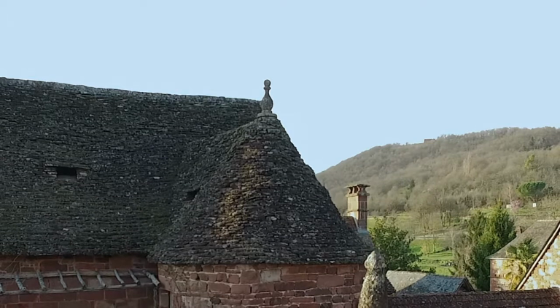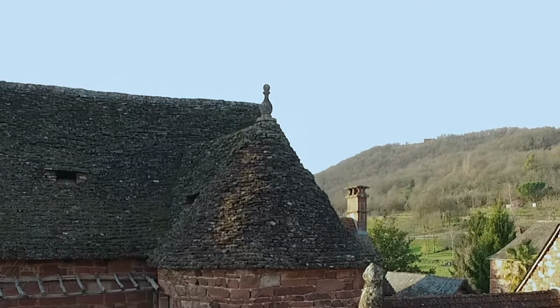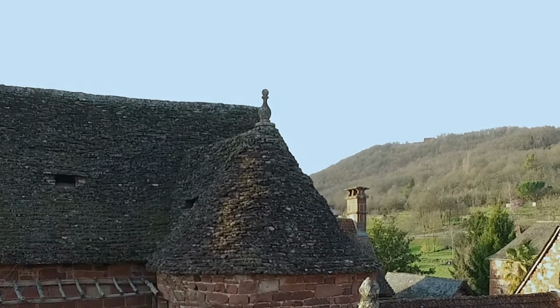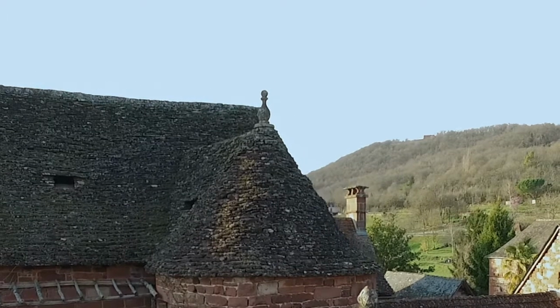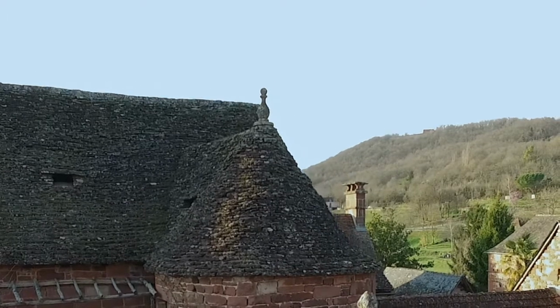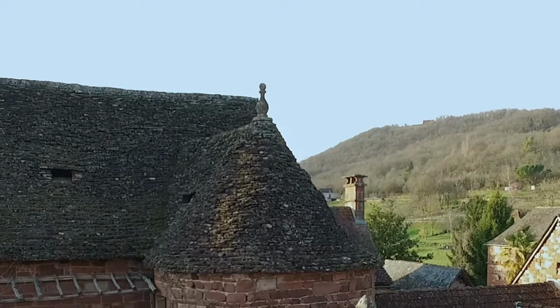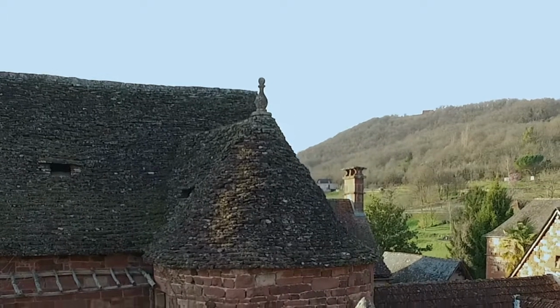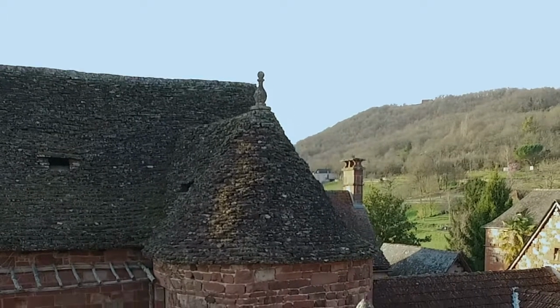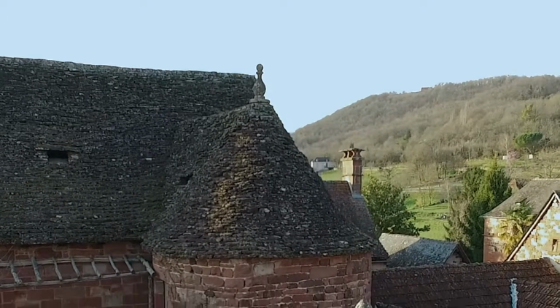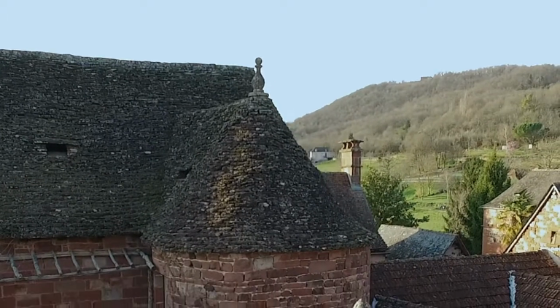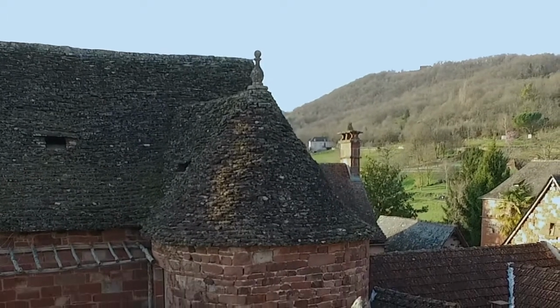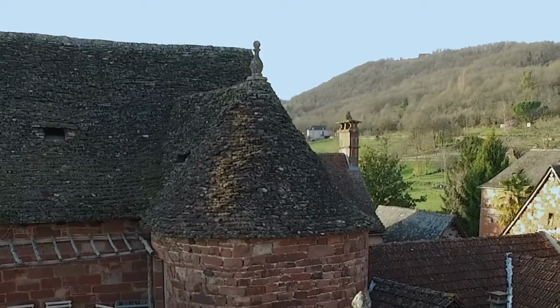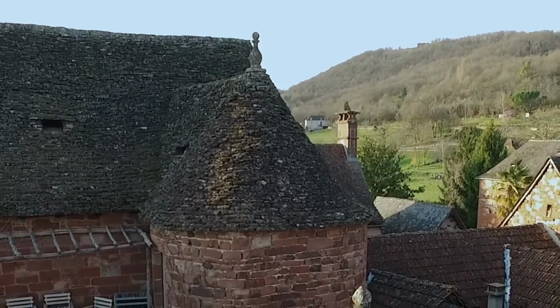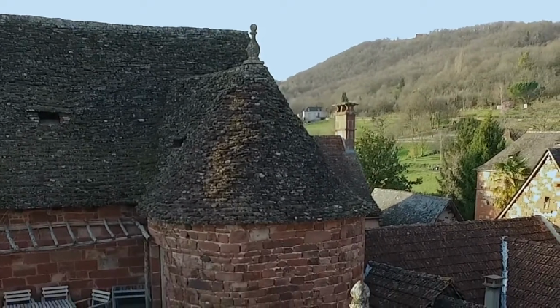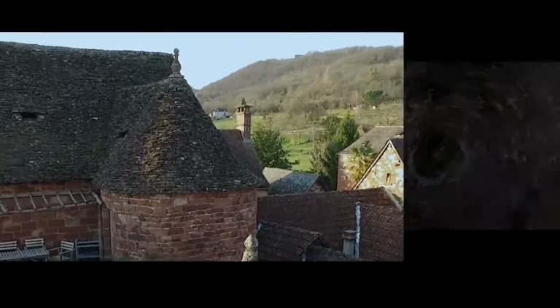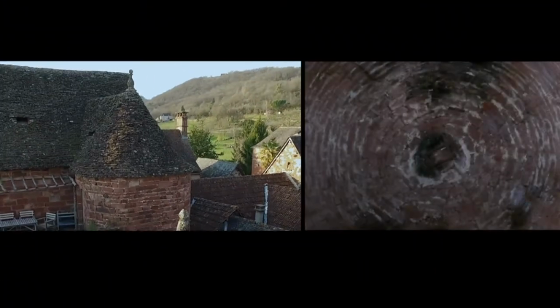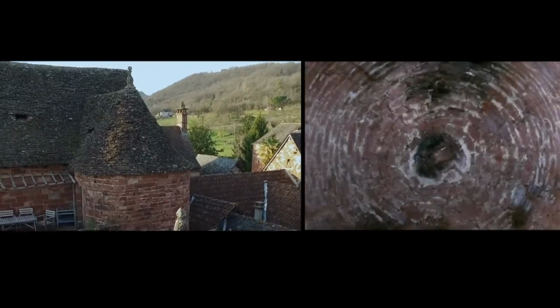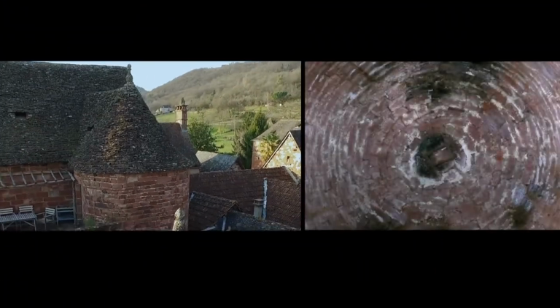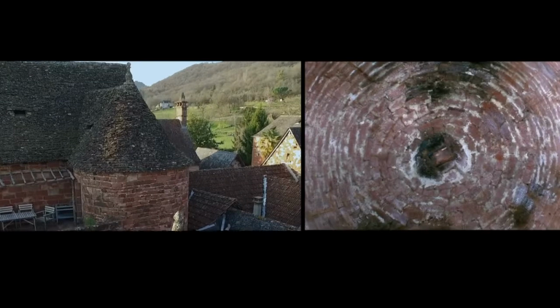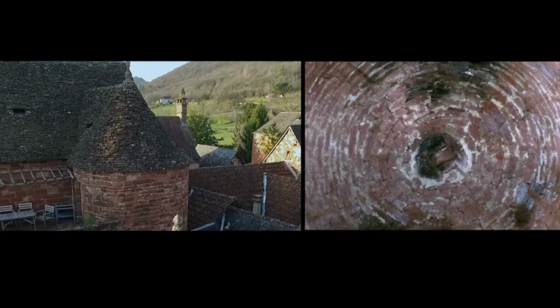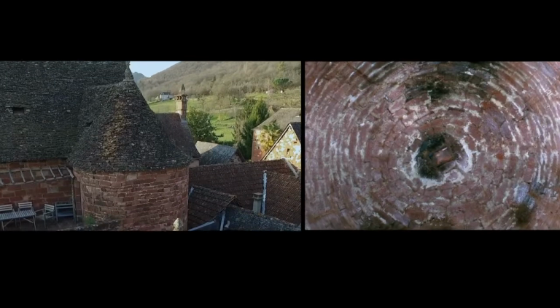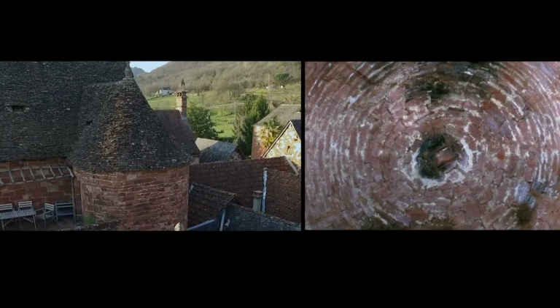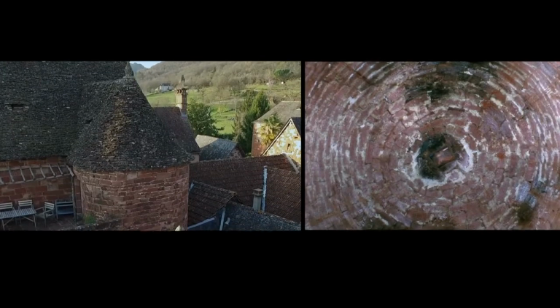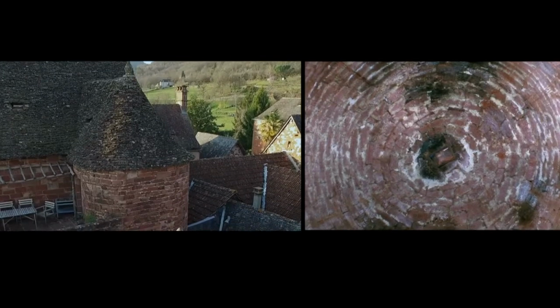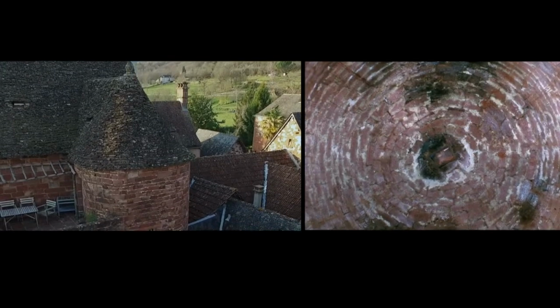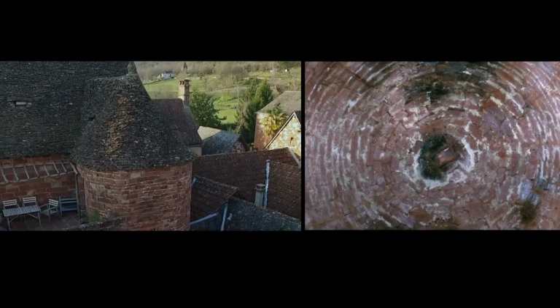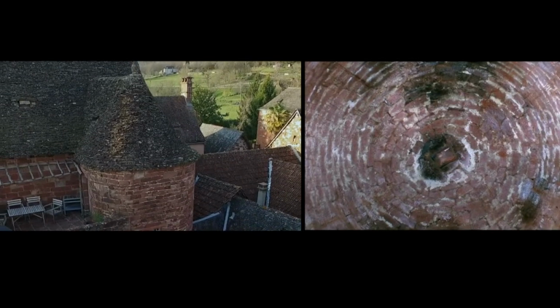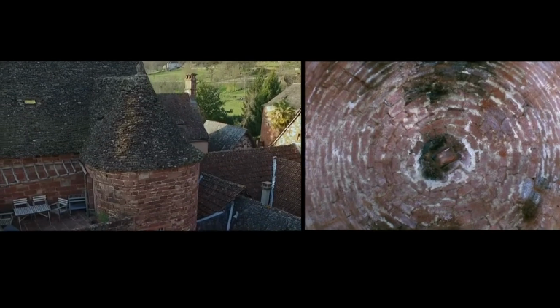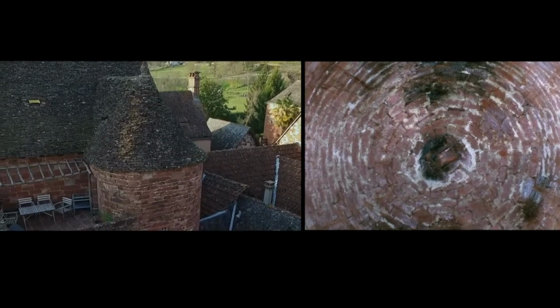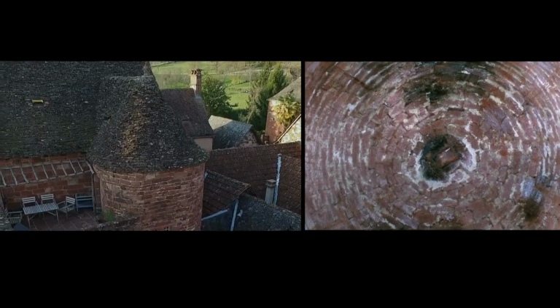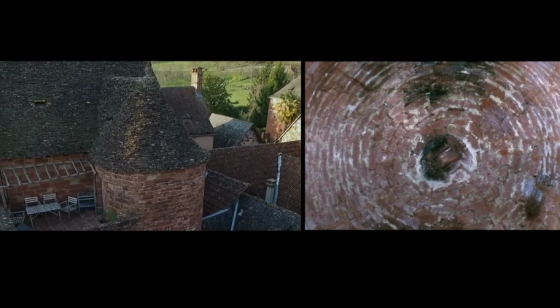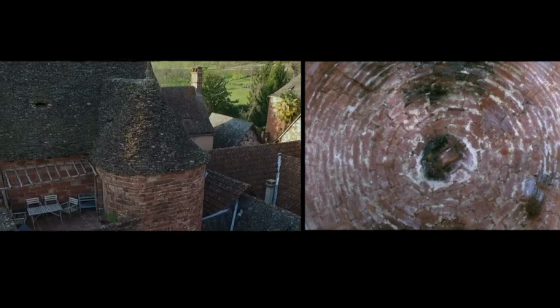On smaller roofs, much like on towers, the framework is sometimes replaced by stonework, like this col de four vault, where the stone is directly set, forming a pile.